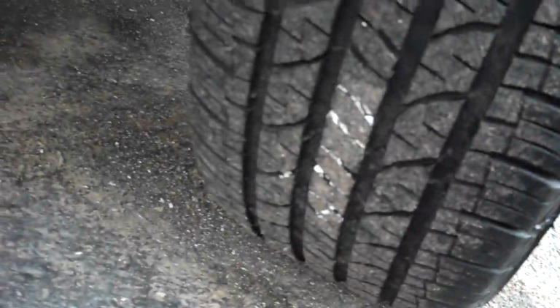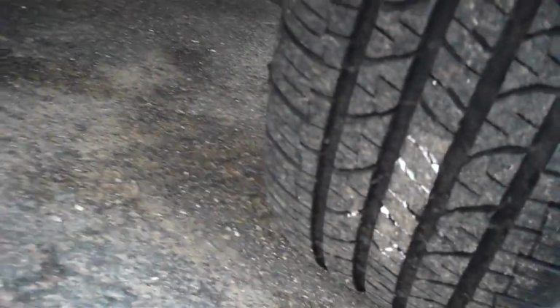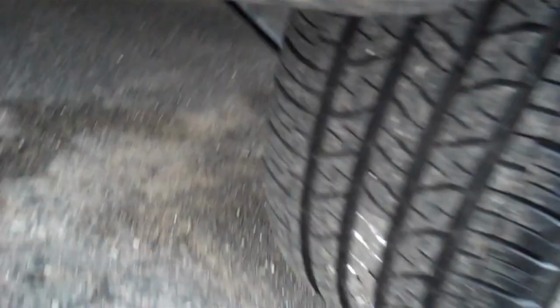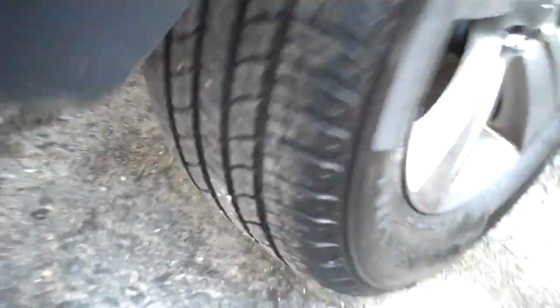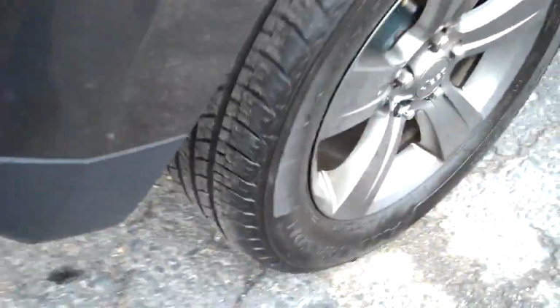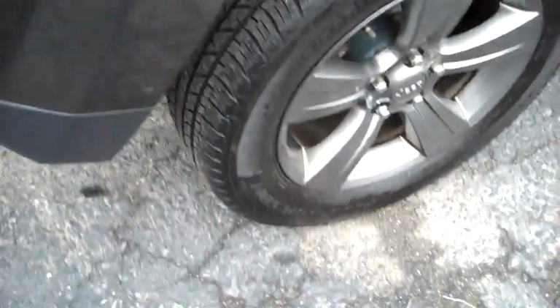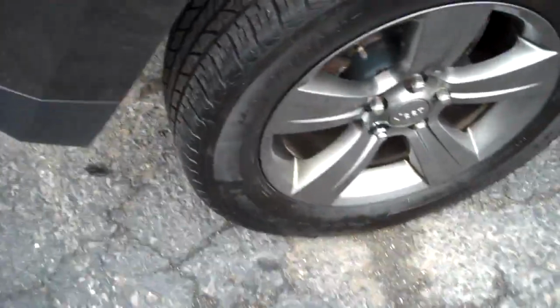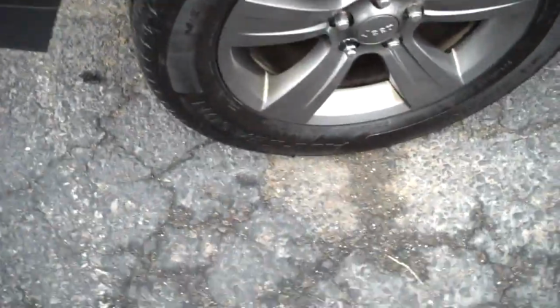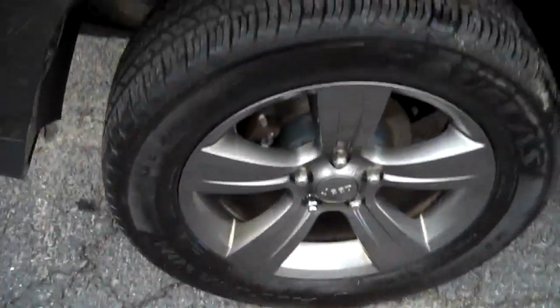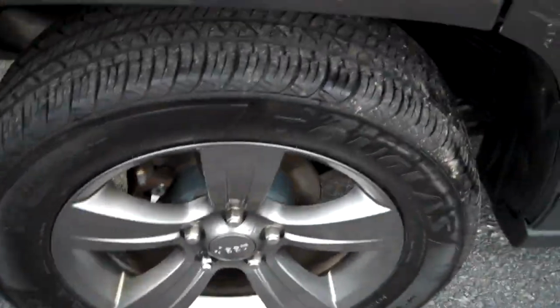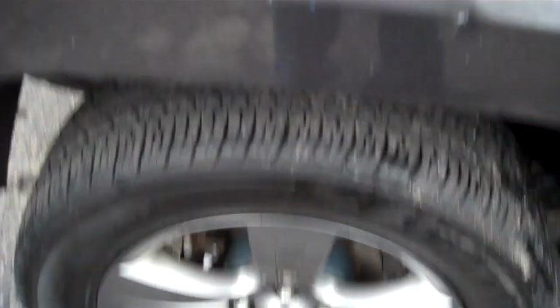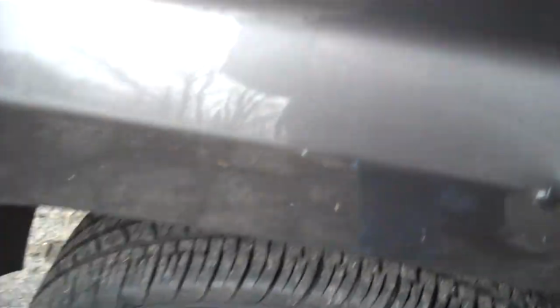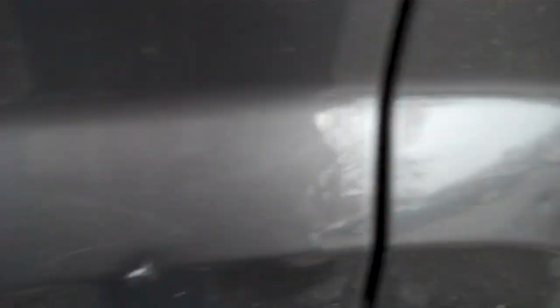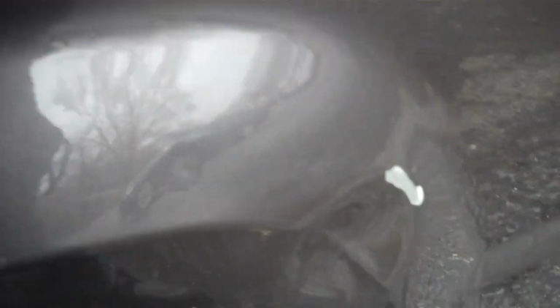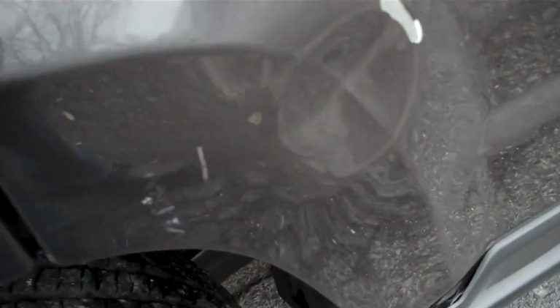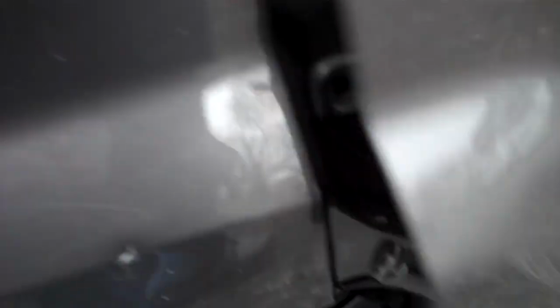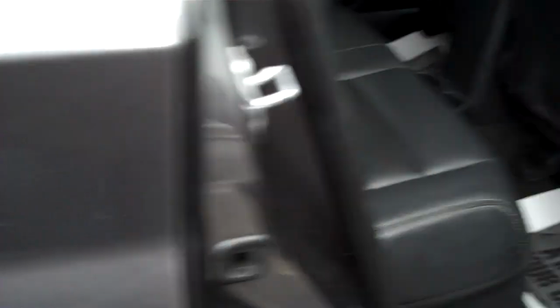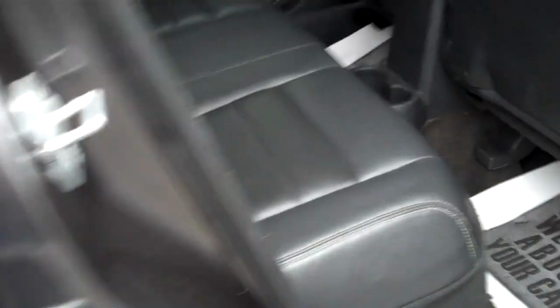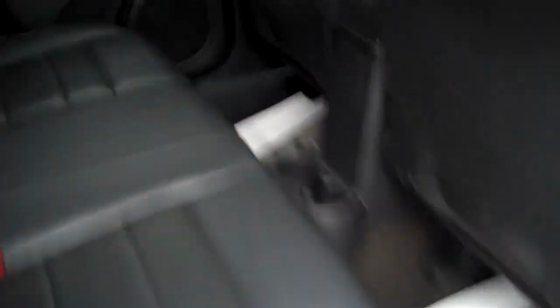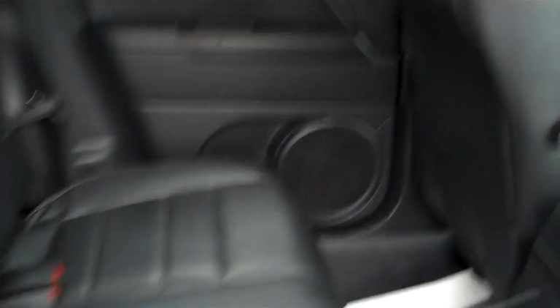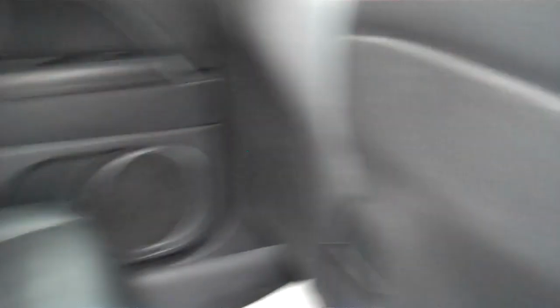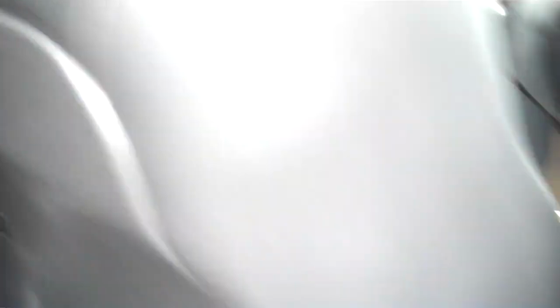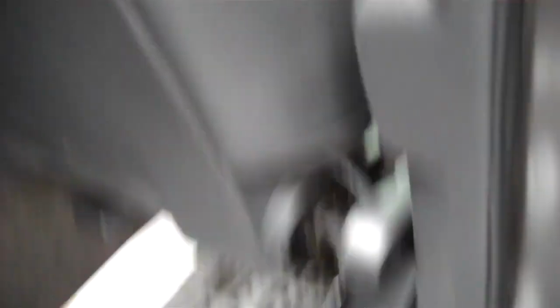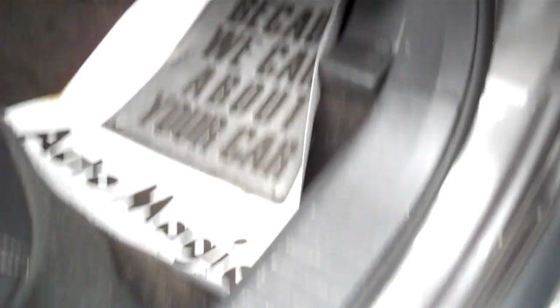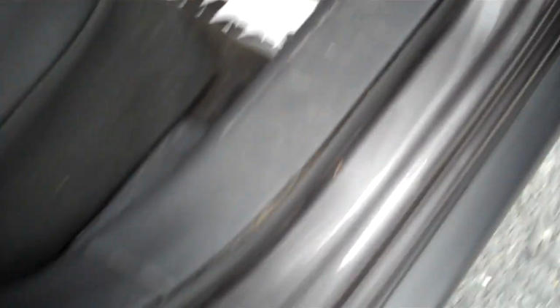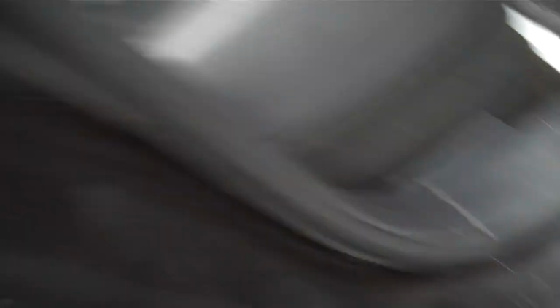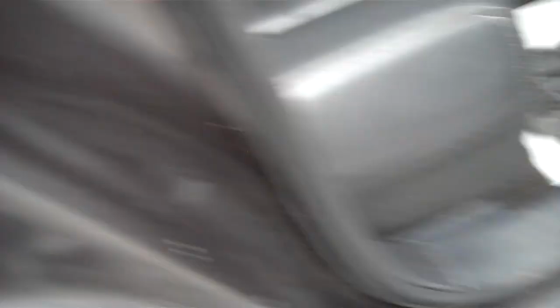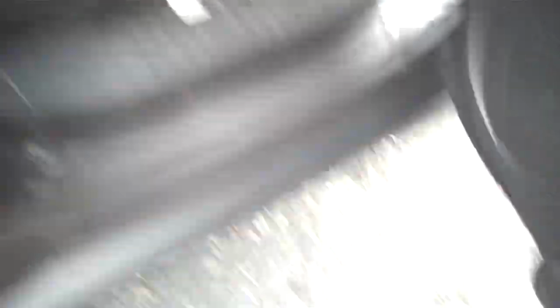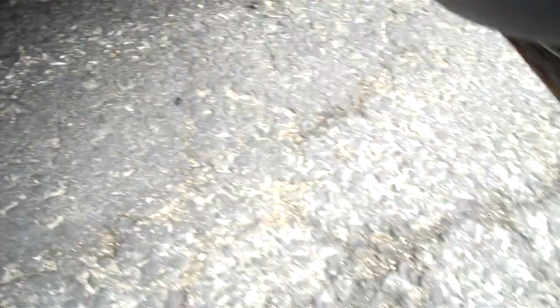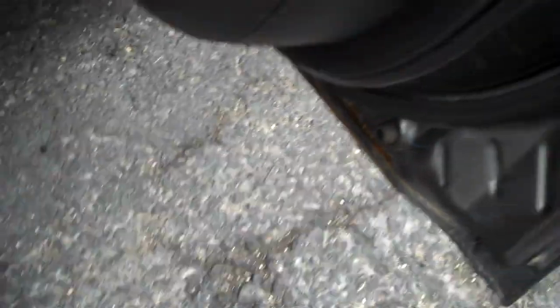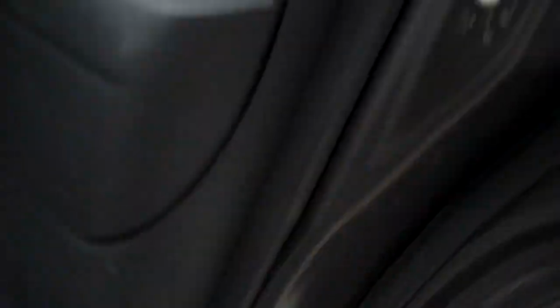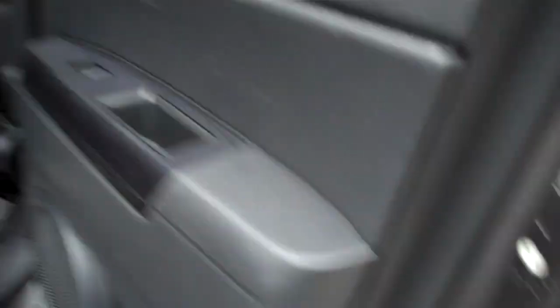Great tread on these tires. The wheels are in nice shape — they're not all curbed up. Again, some bumps and bruises. If you see a car that doesn't show any, it's probably had paintwork done to hide them.